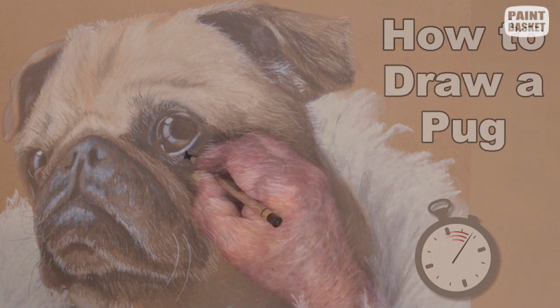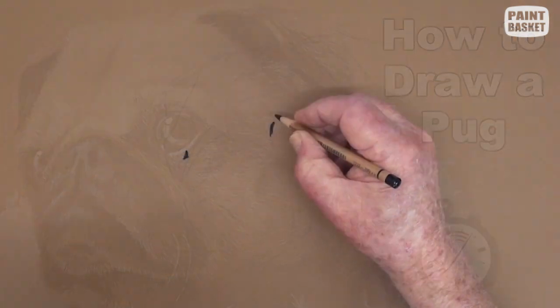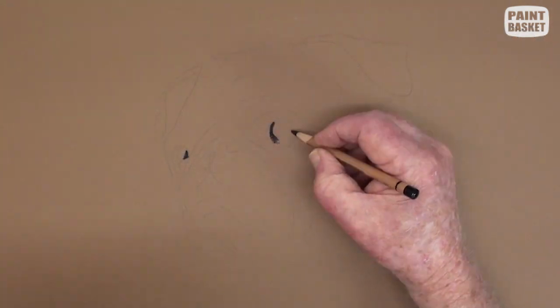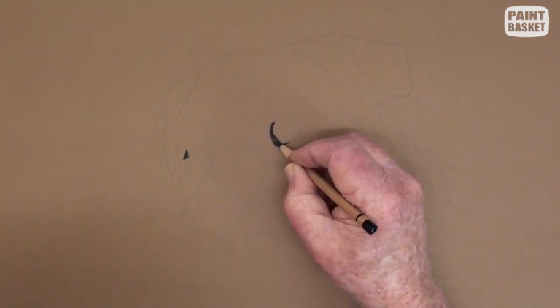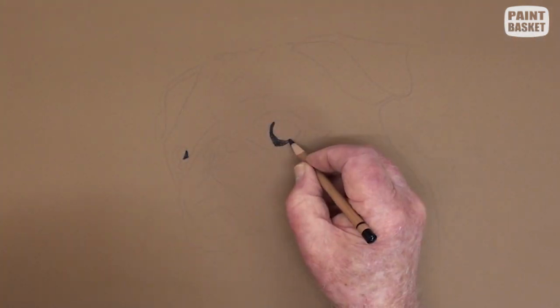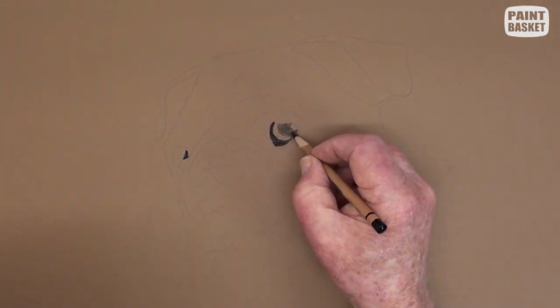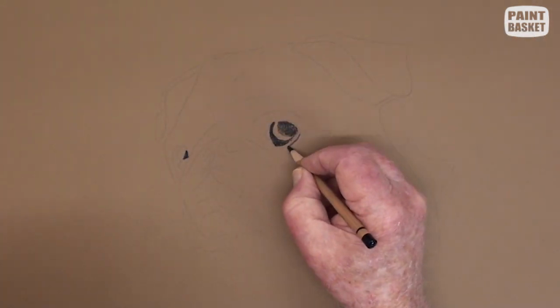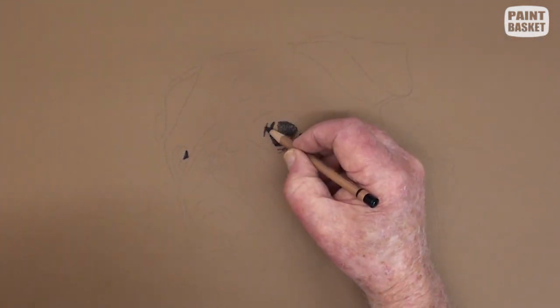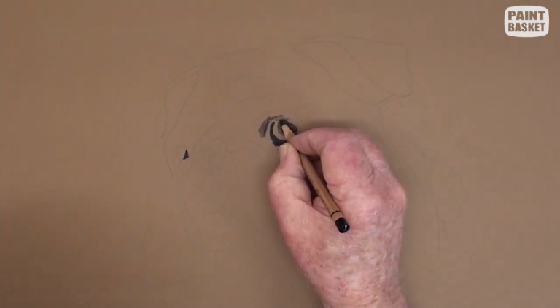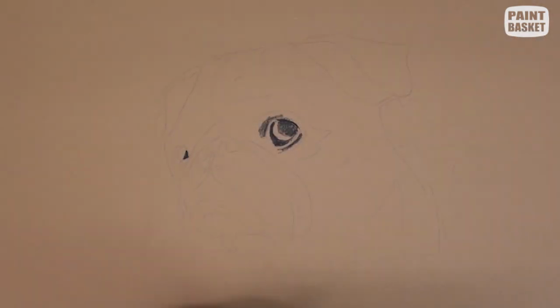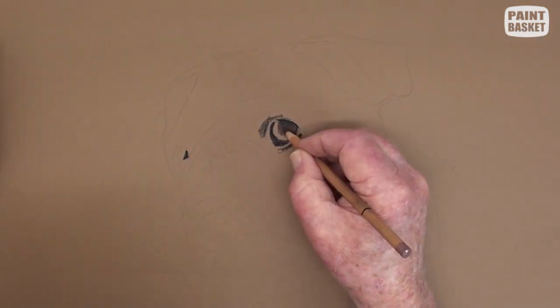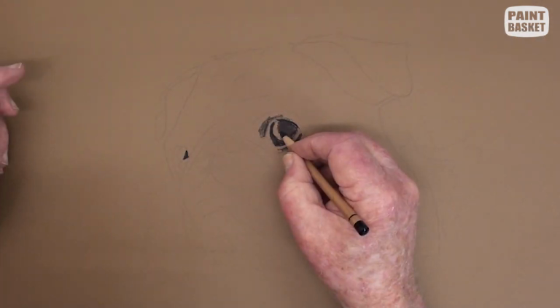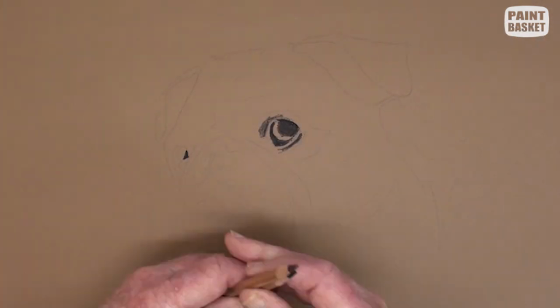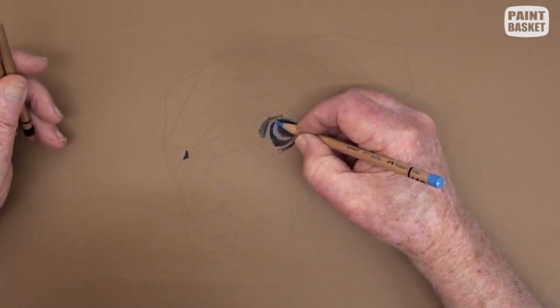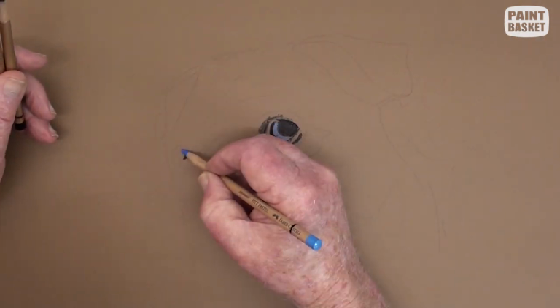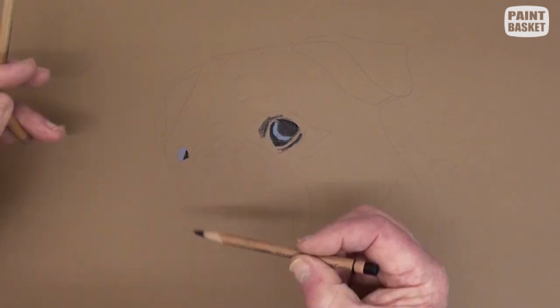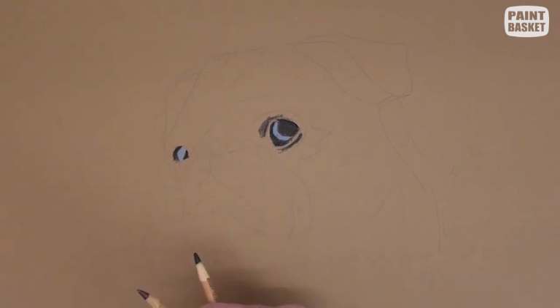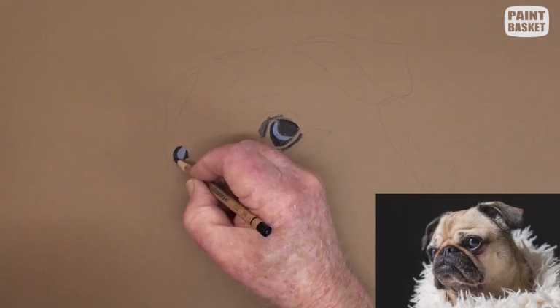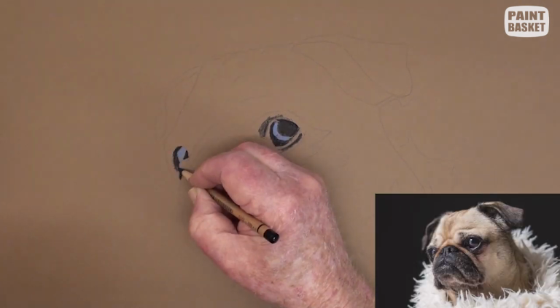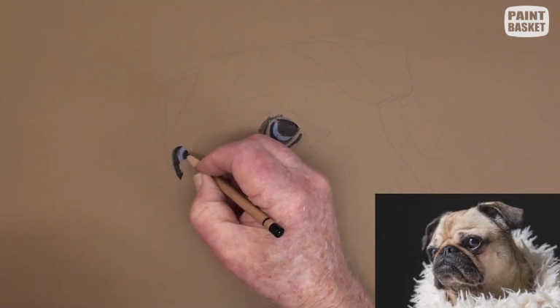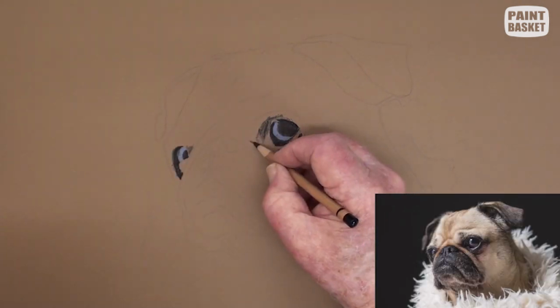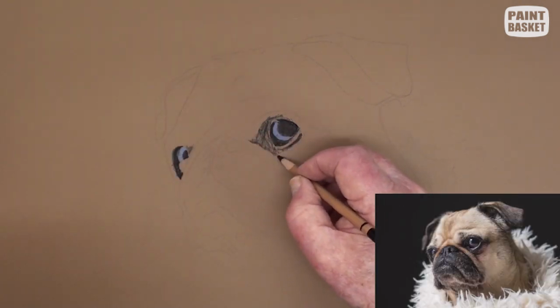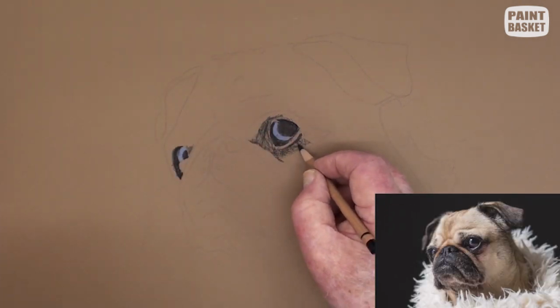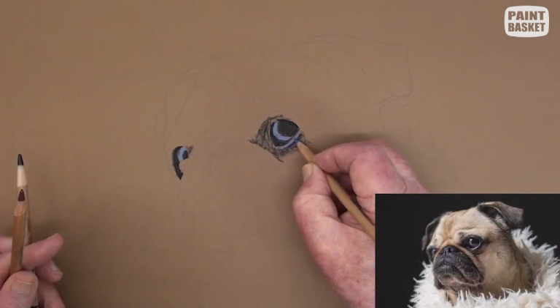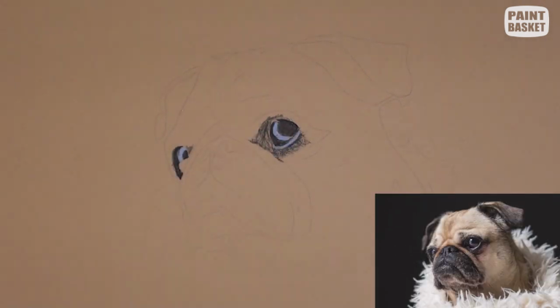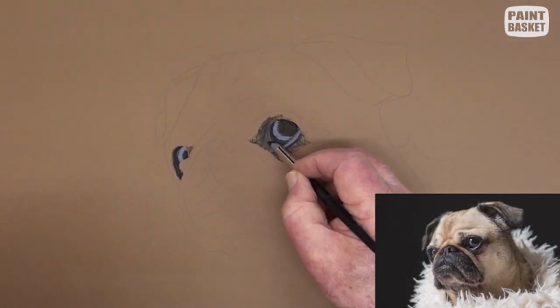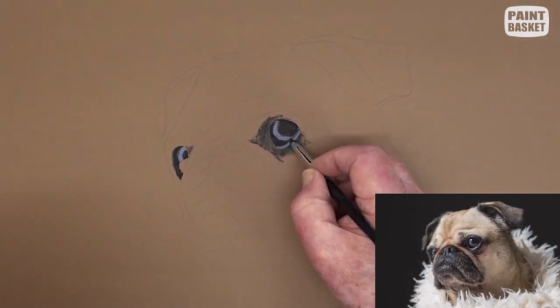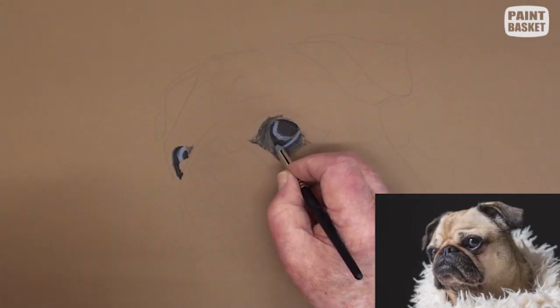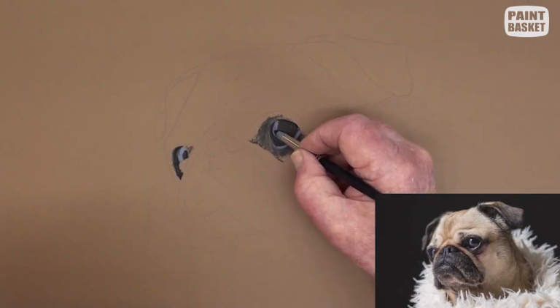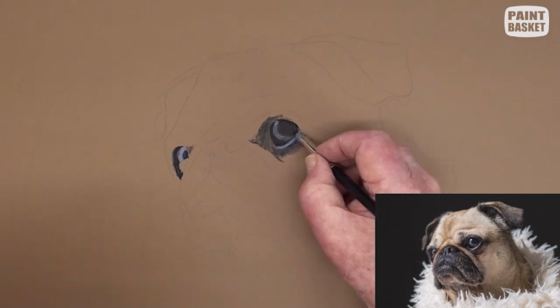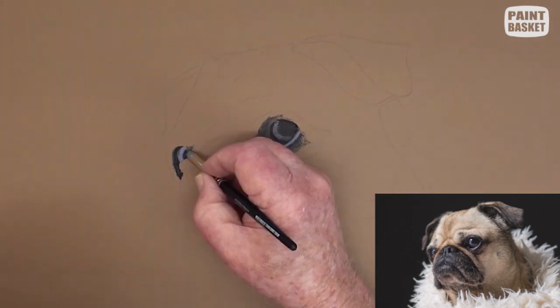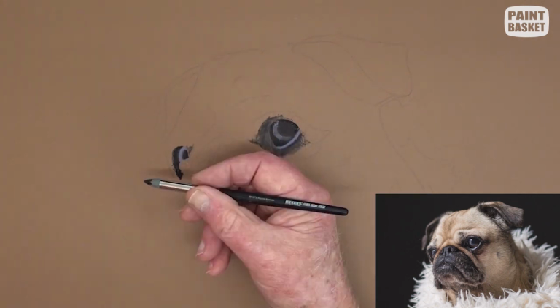When painting something that is alive, I normally prefer to start with the eyes, as they are the windows to the soul, and they also reflect the personality of the individual.